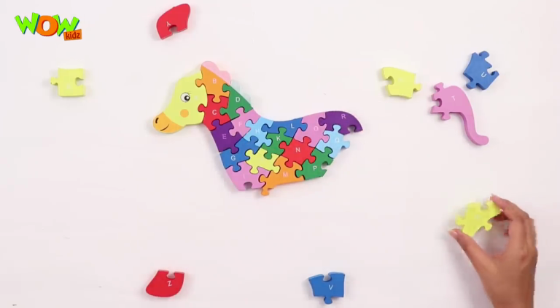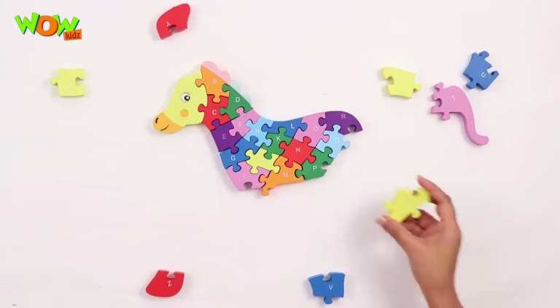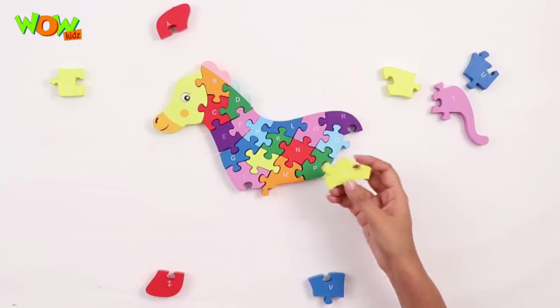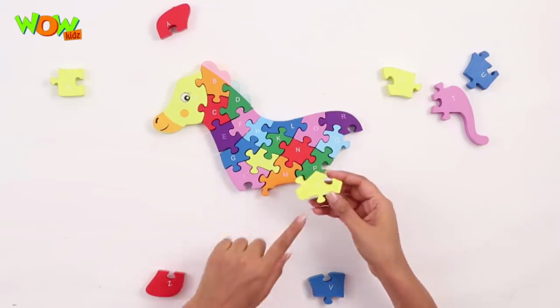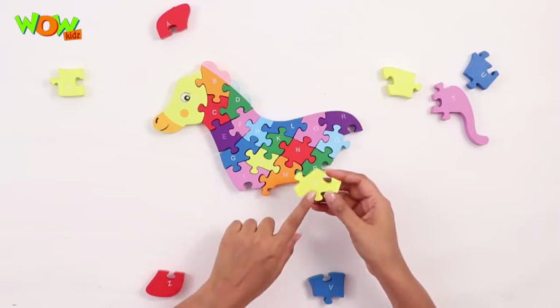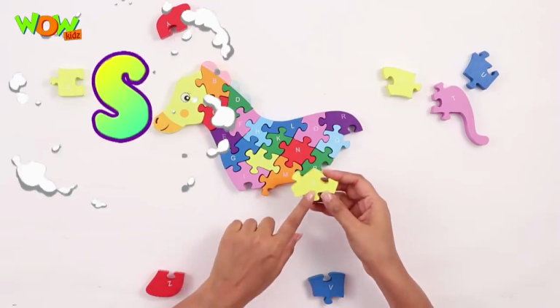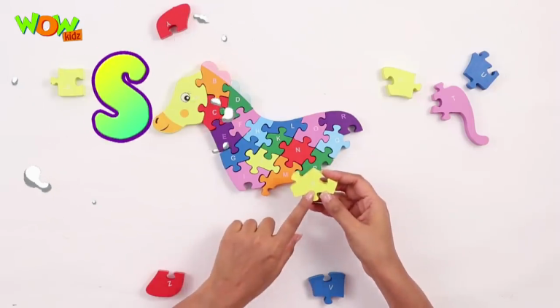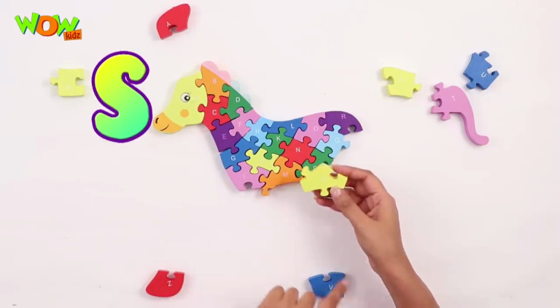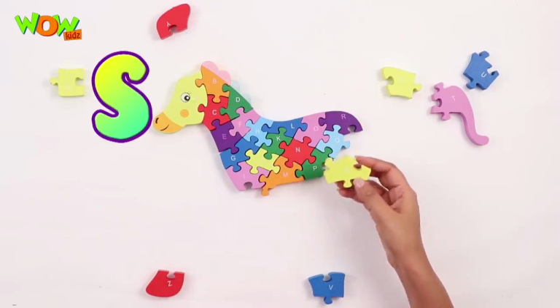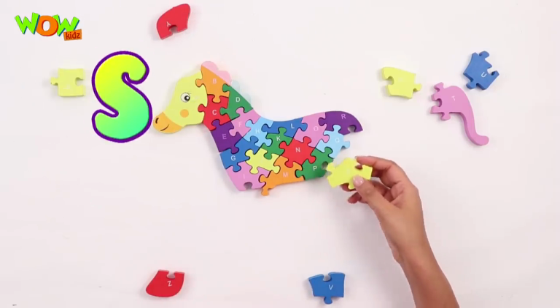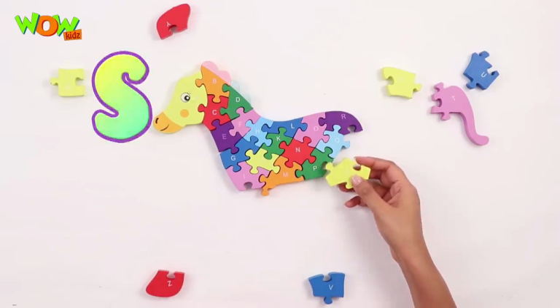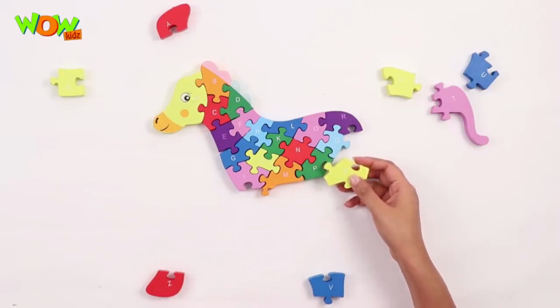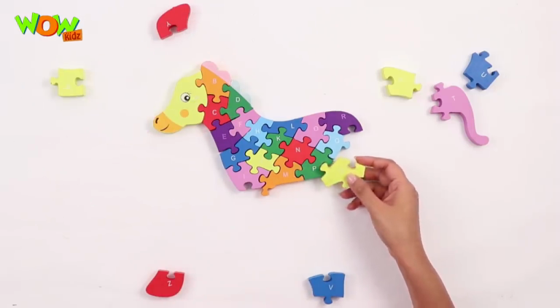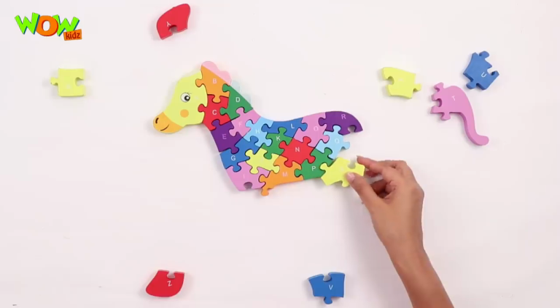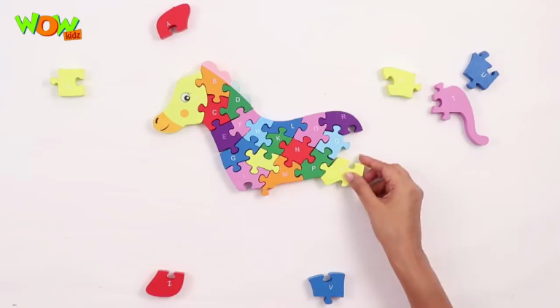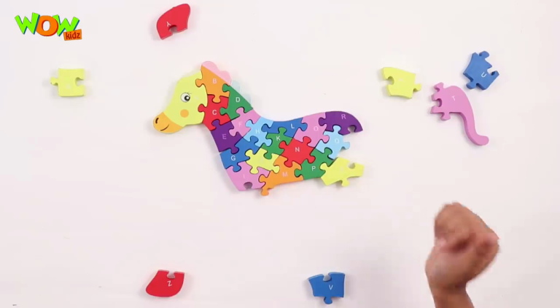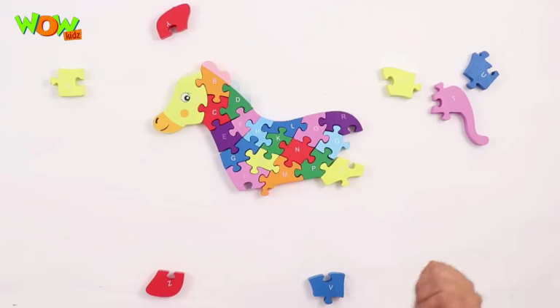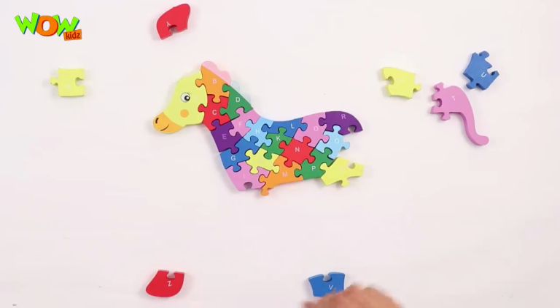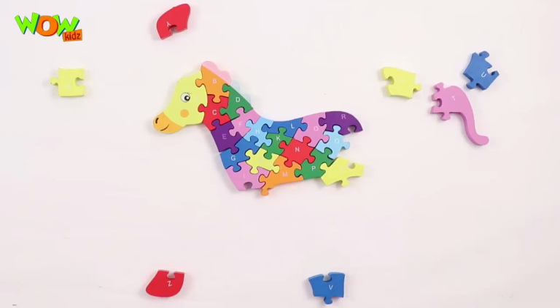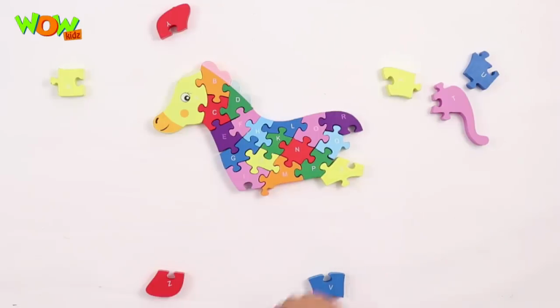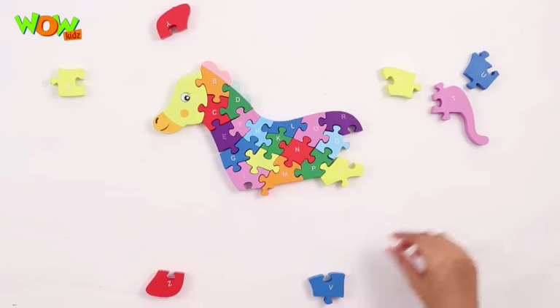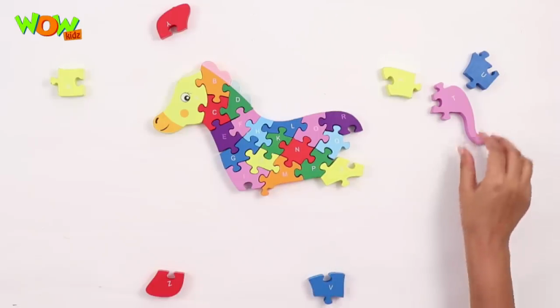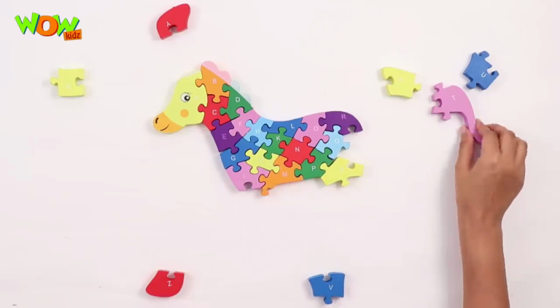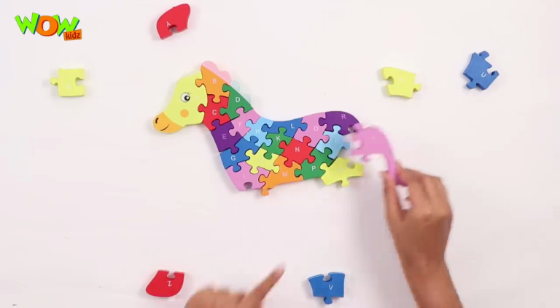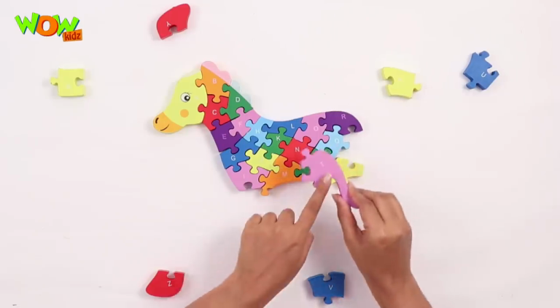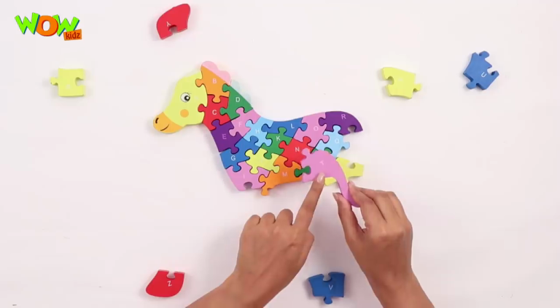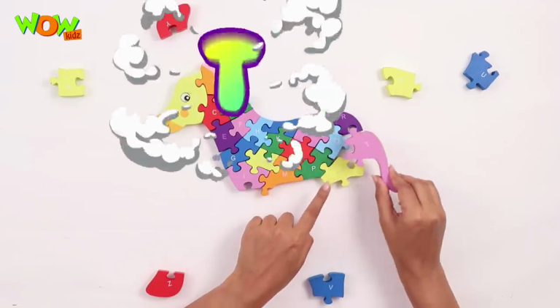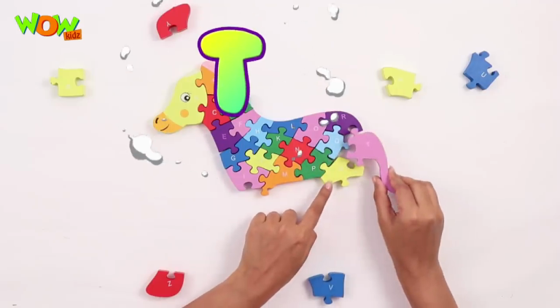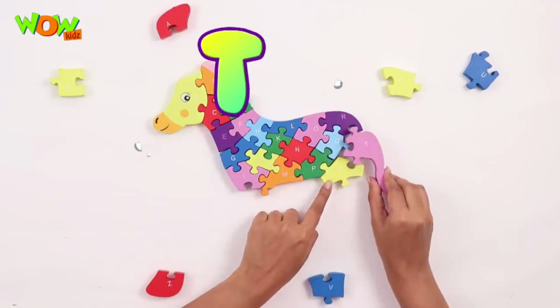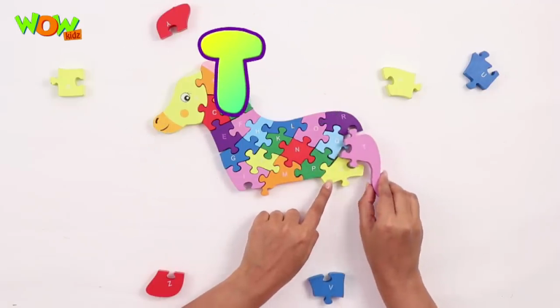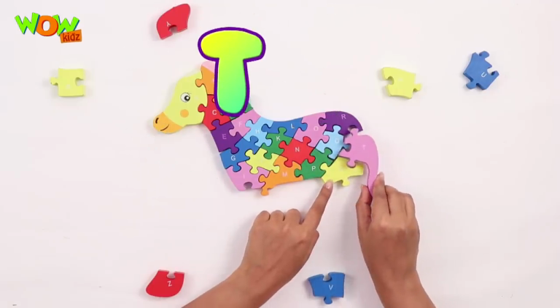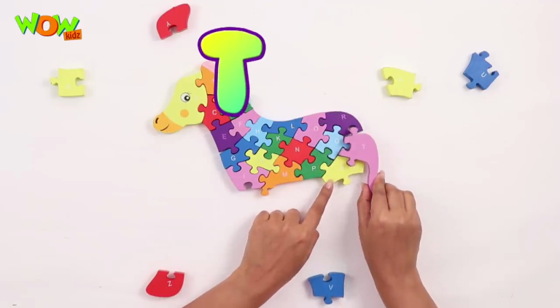The letter S, S goes right here. The next one is alphabet T. Yay, that's the tail!